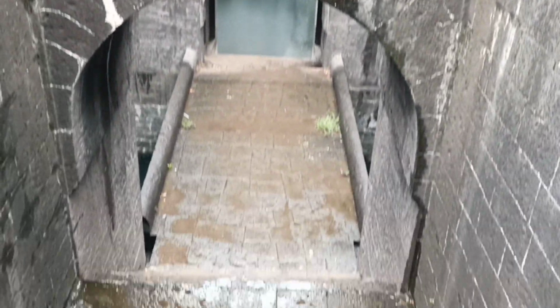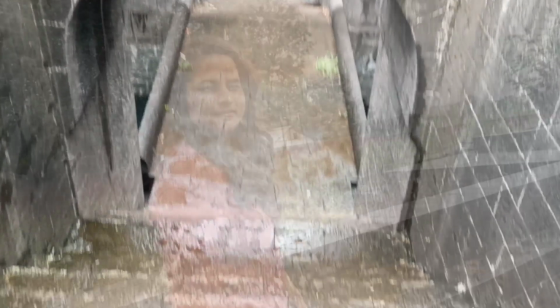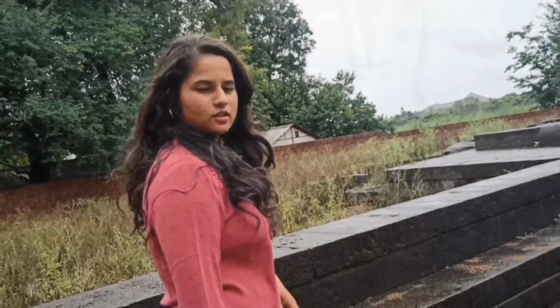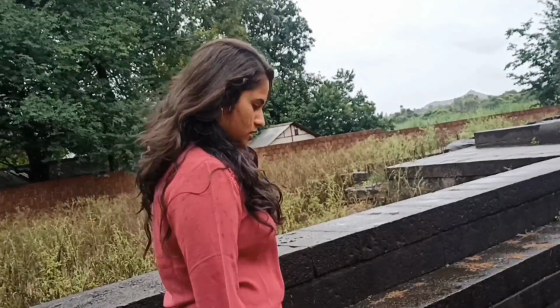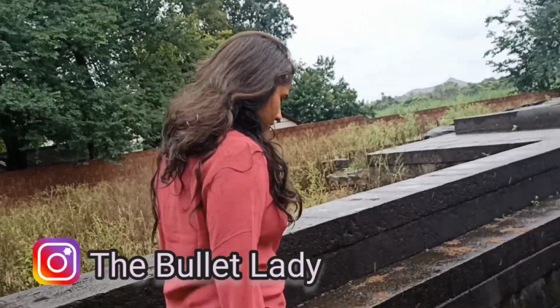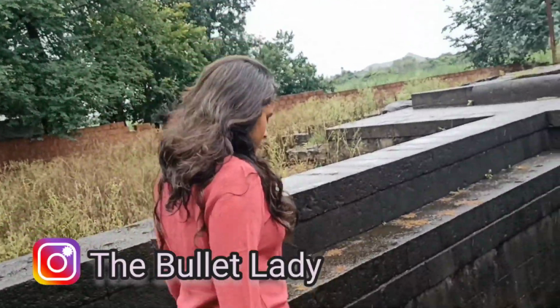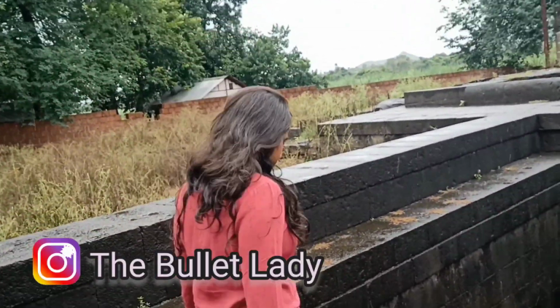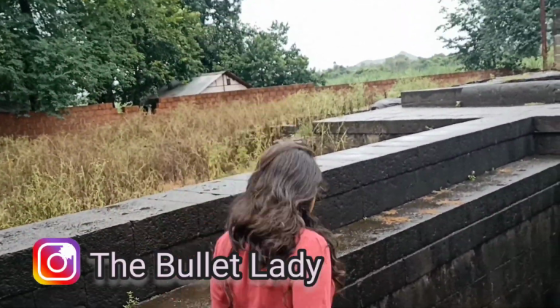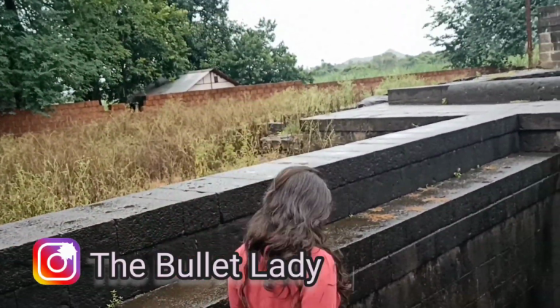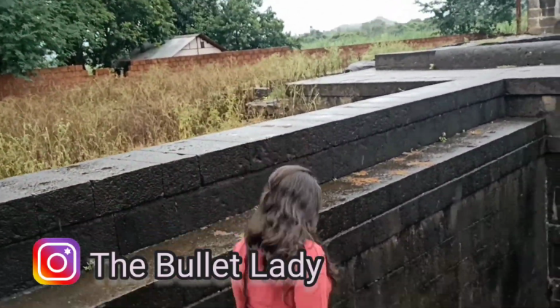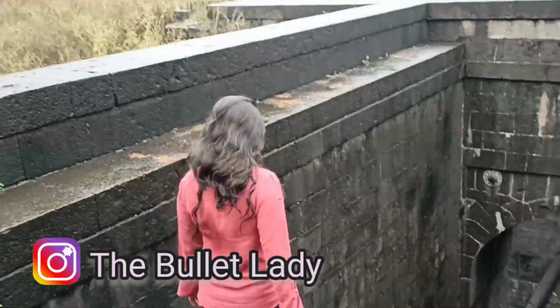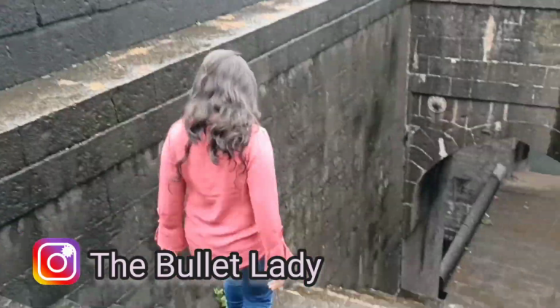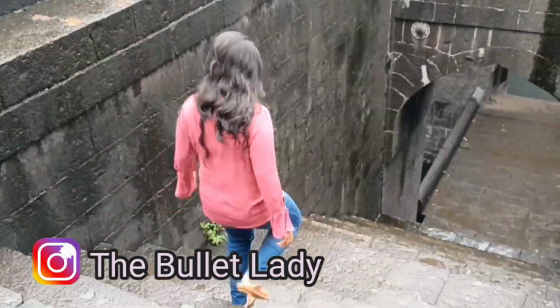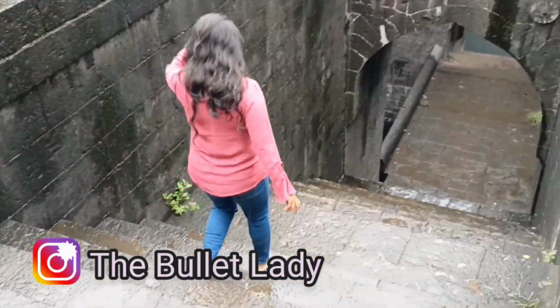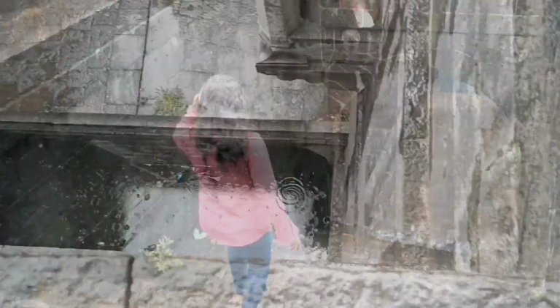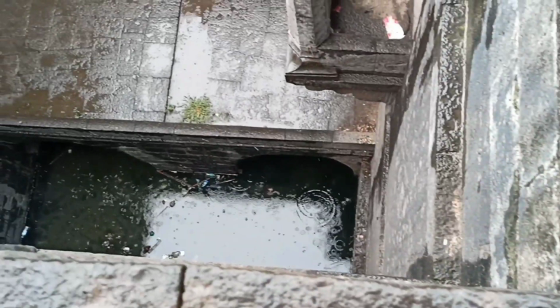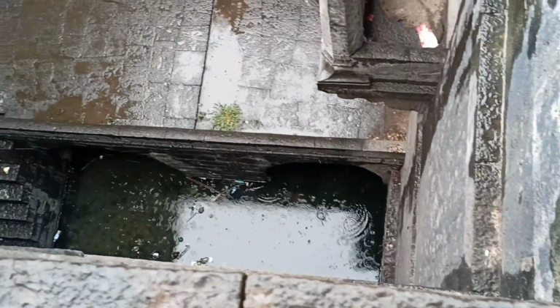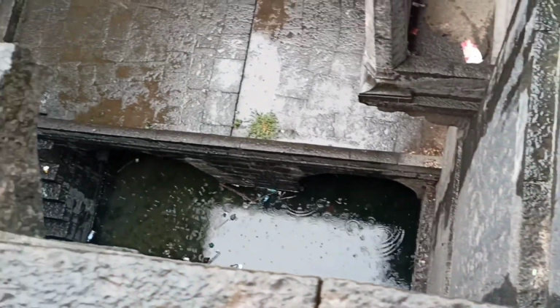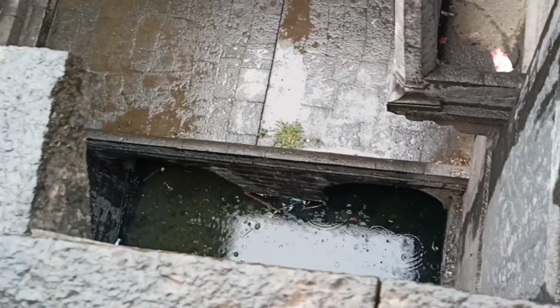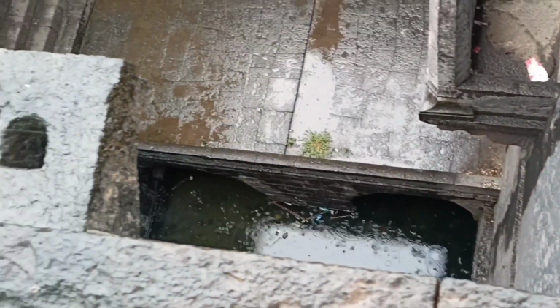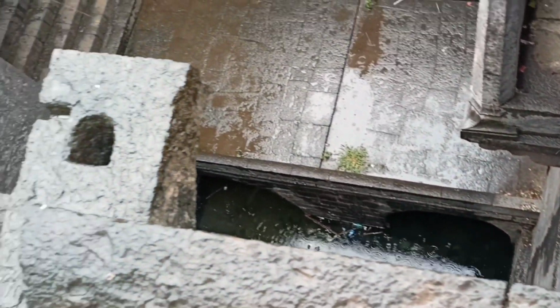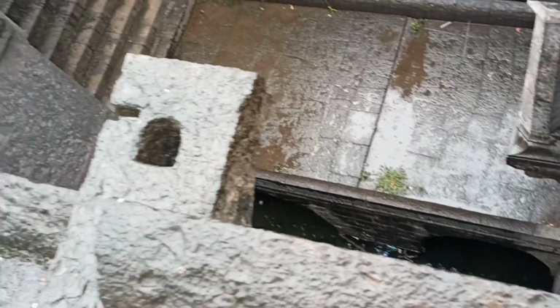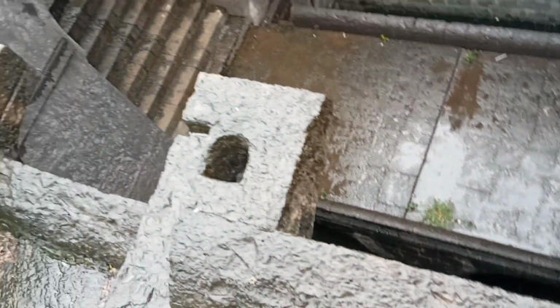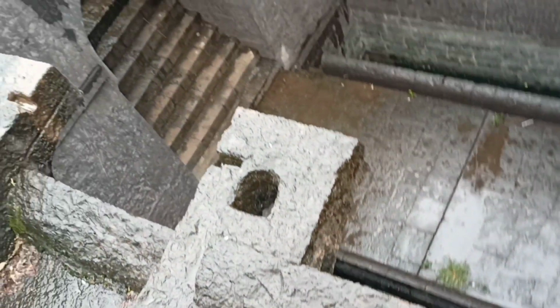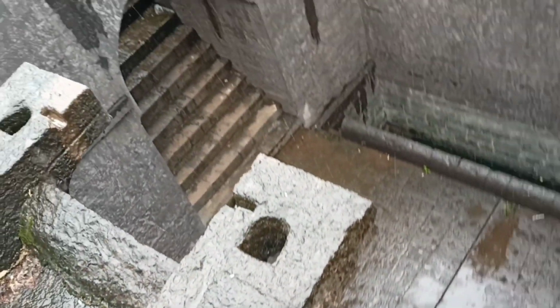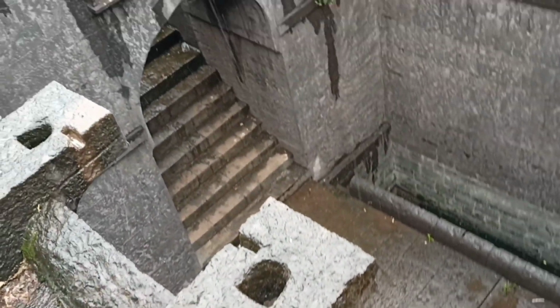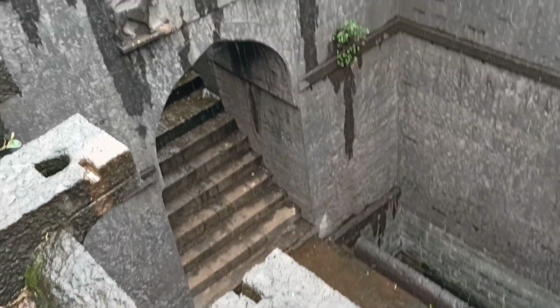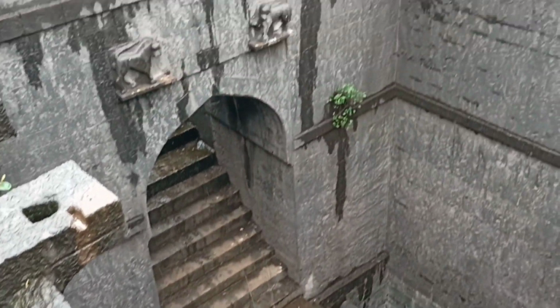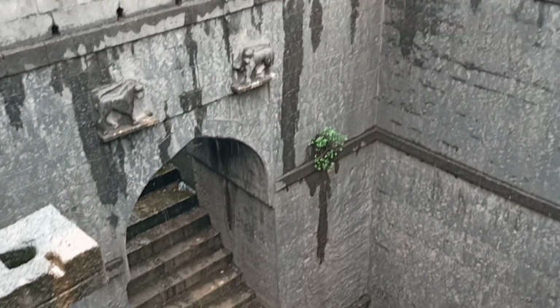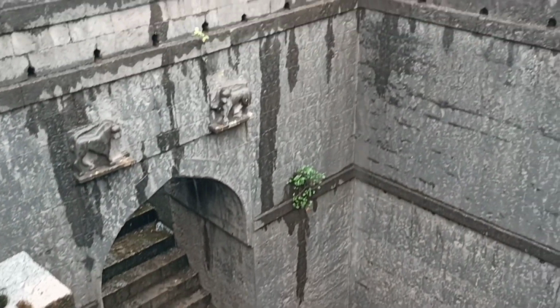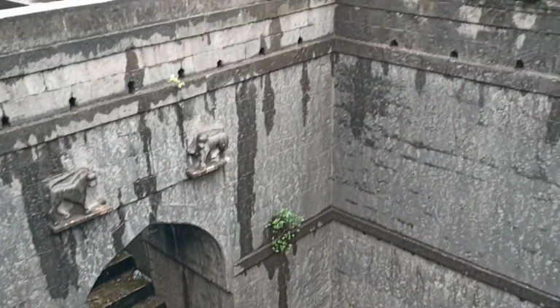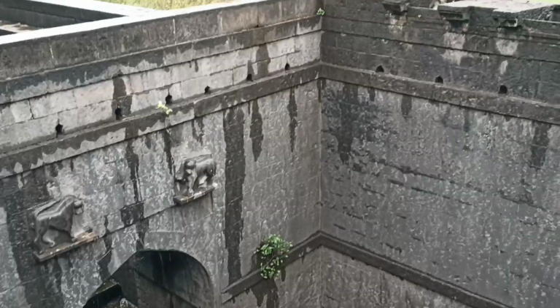Now let's go downstairs and explore the structure of the well. This well has steps from one side leading to the middle of the well. Once we go downstairs, it leads to an arc opening through which we can reach the well.